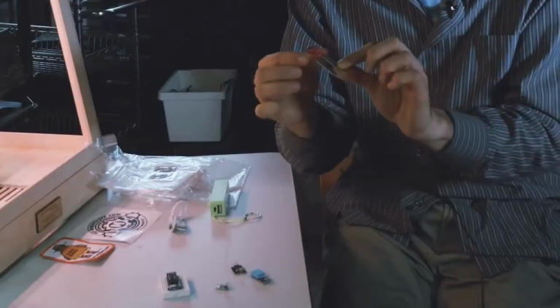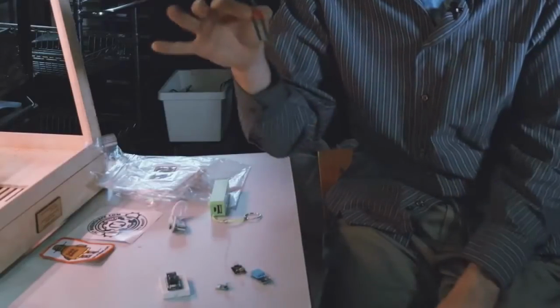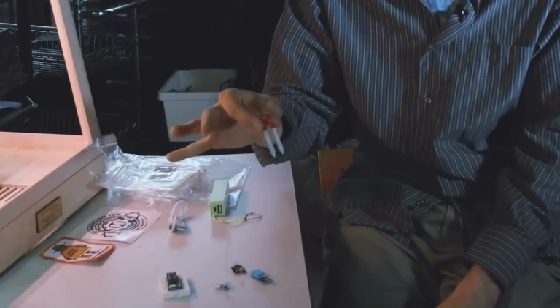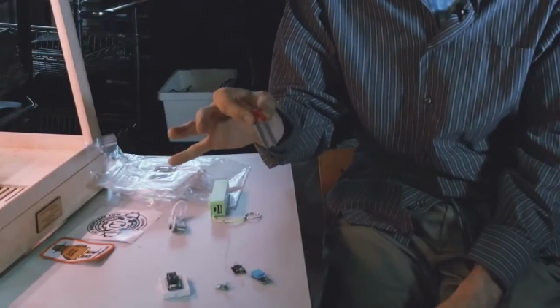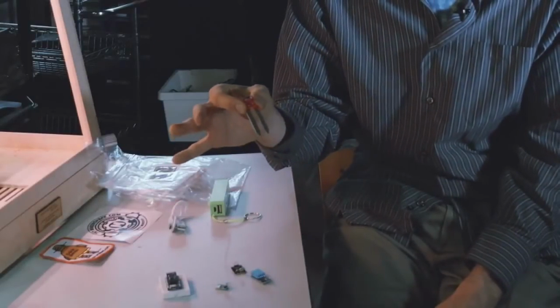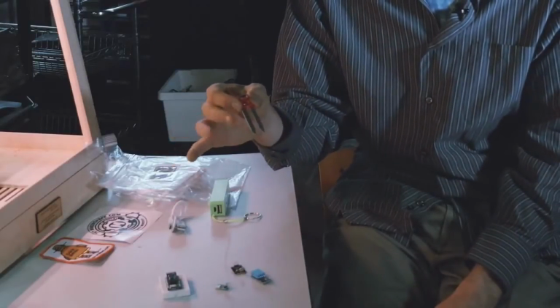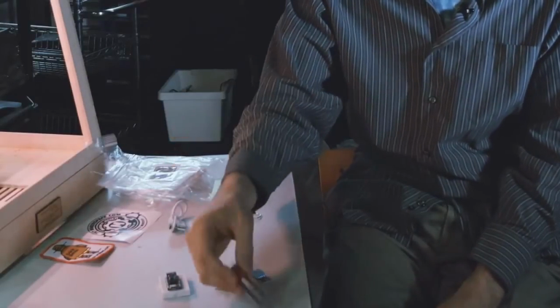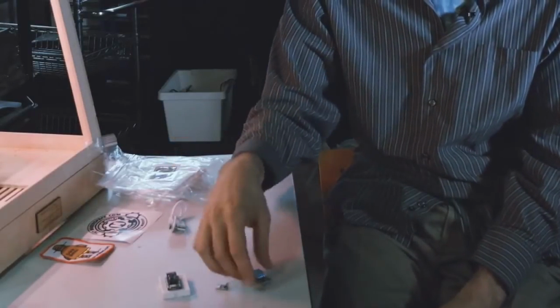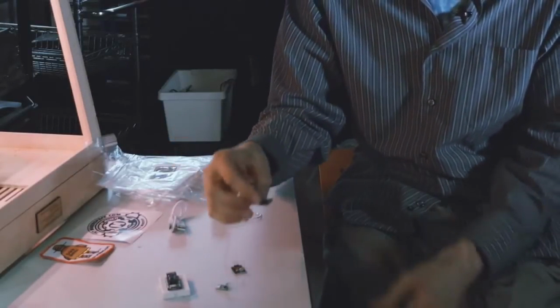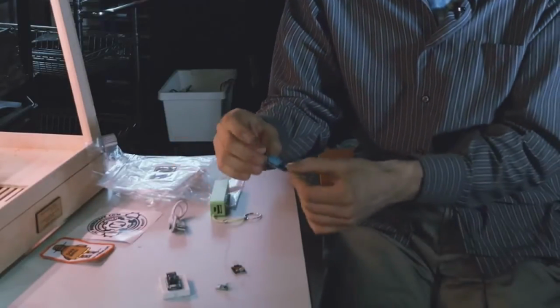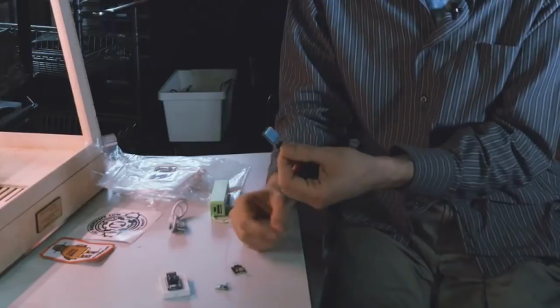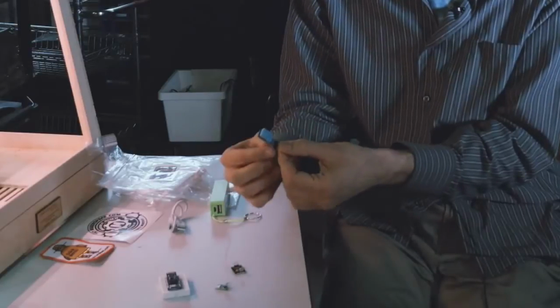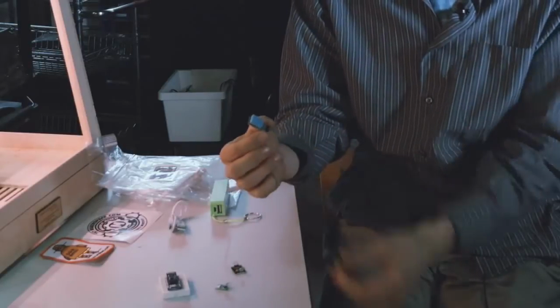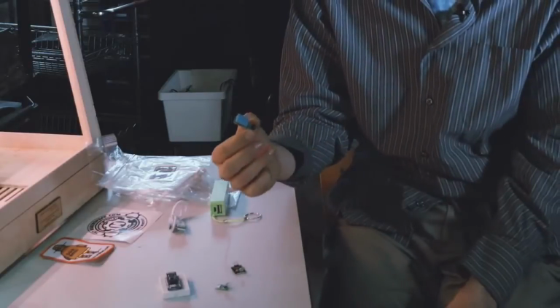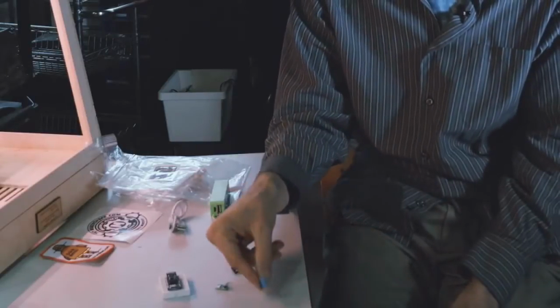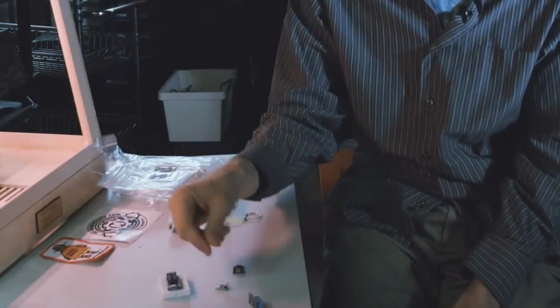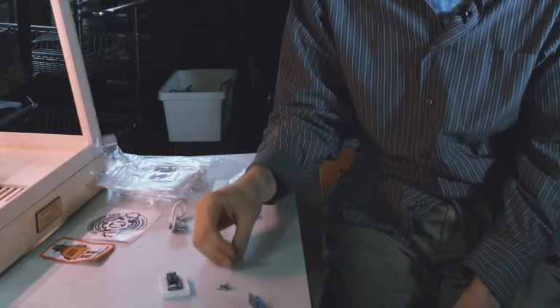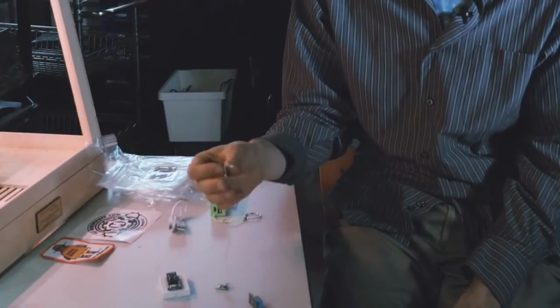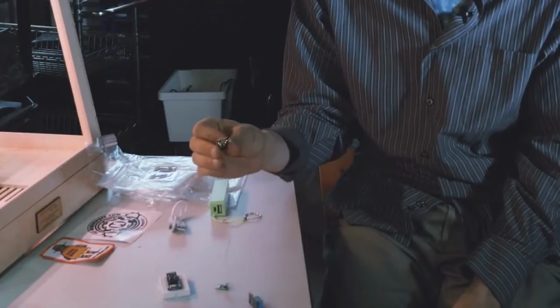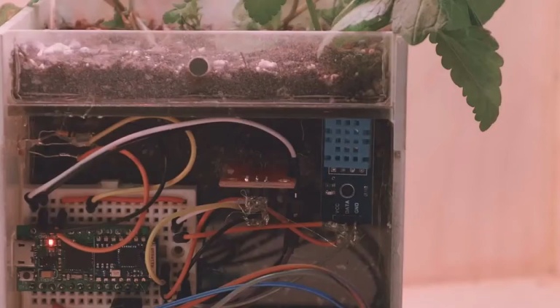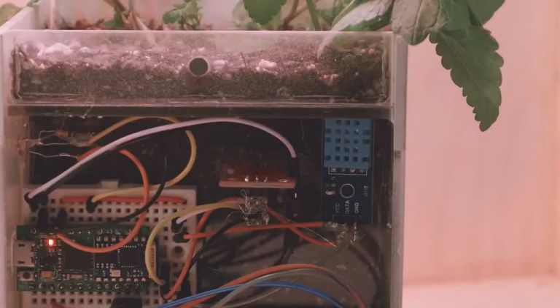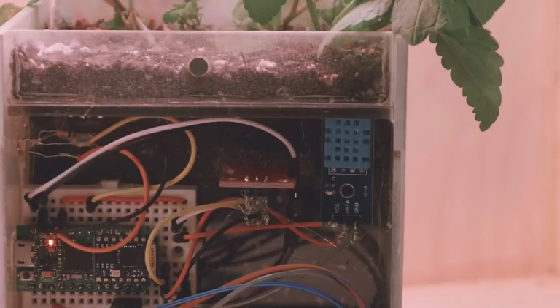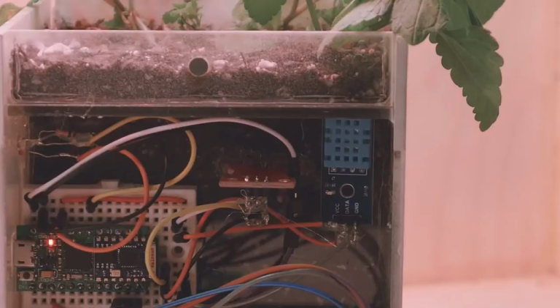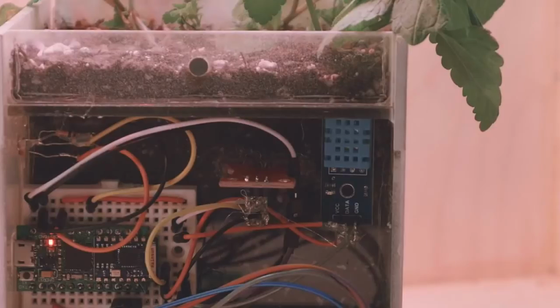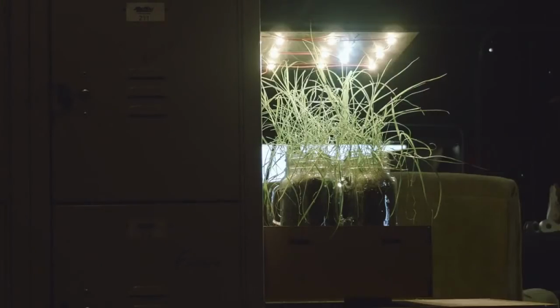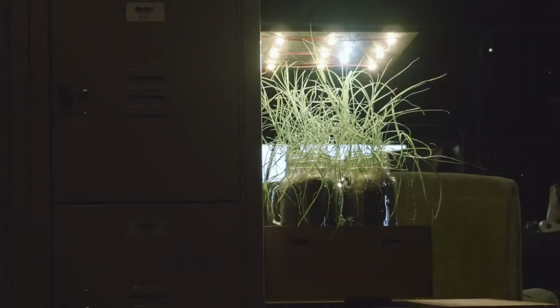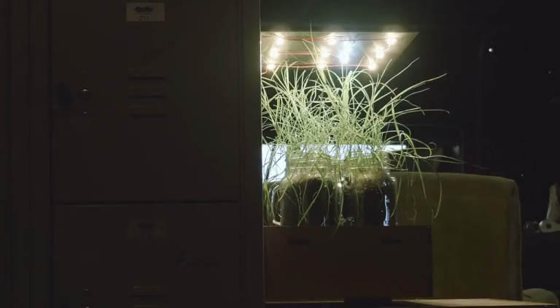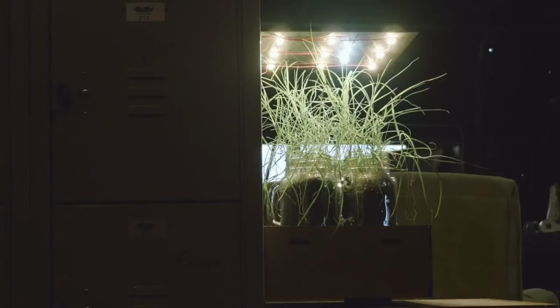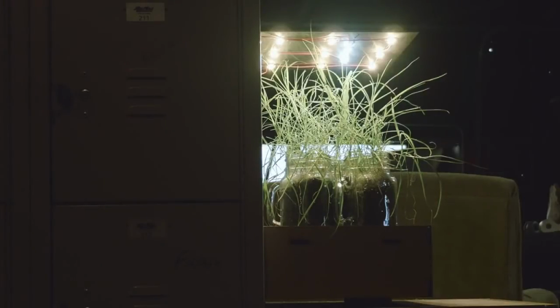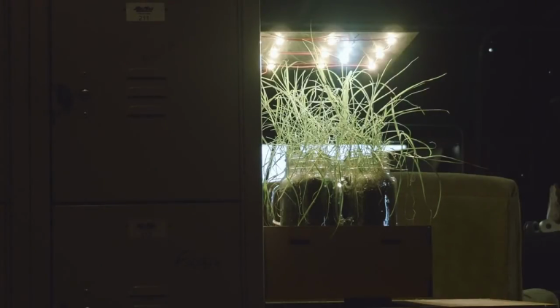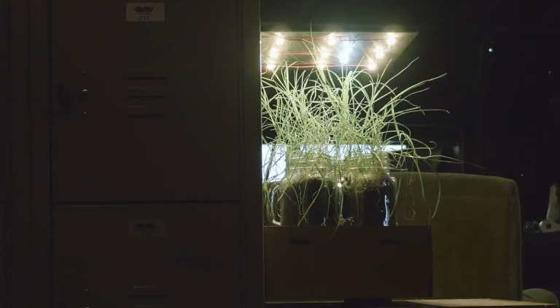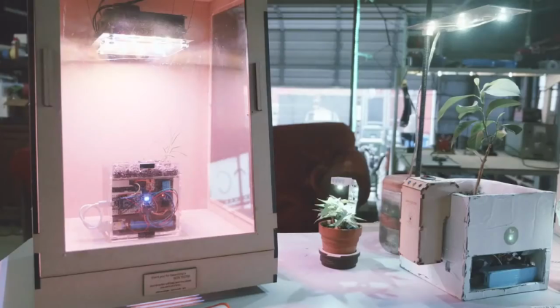I teach how to build these machines or computers to the end user so they can learn how to program the computers, how to build the circuitry, and end up with a finished instrument that teaches them how to garden too.